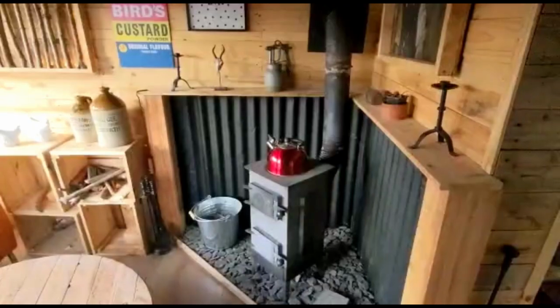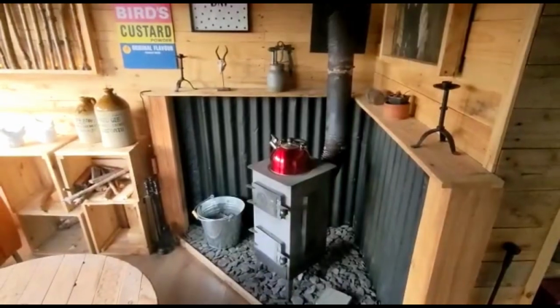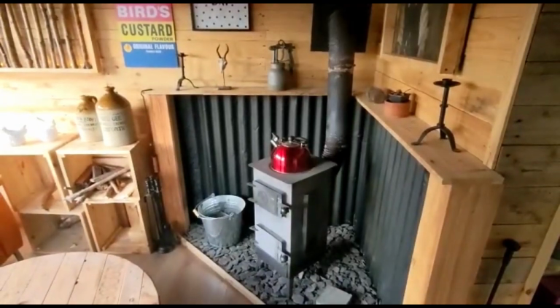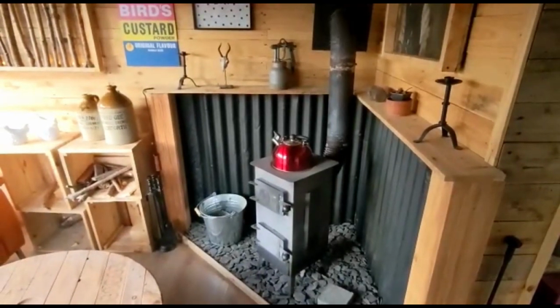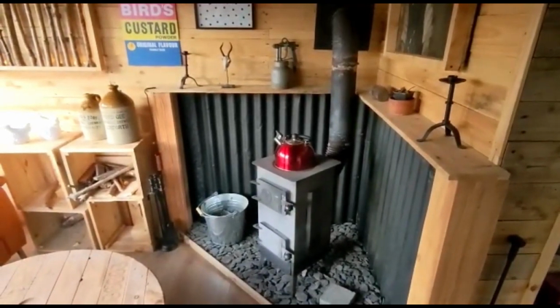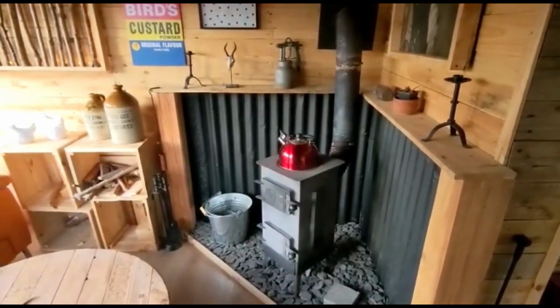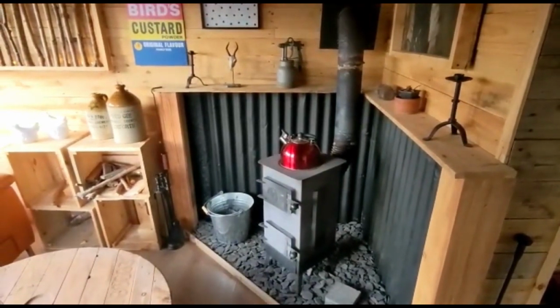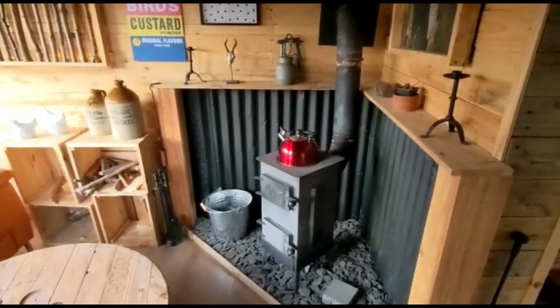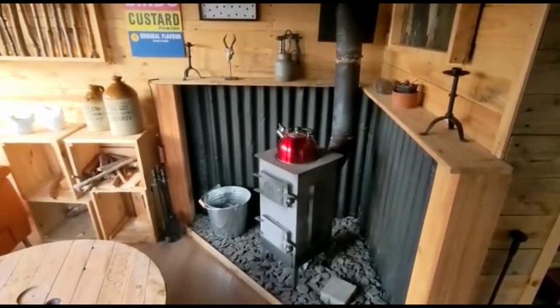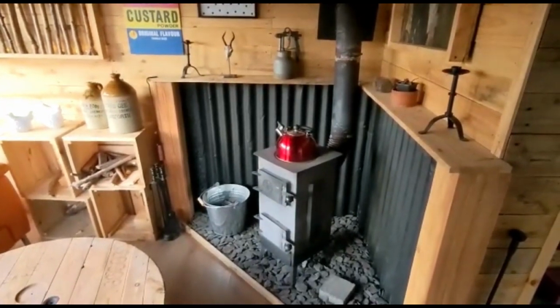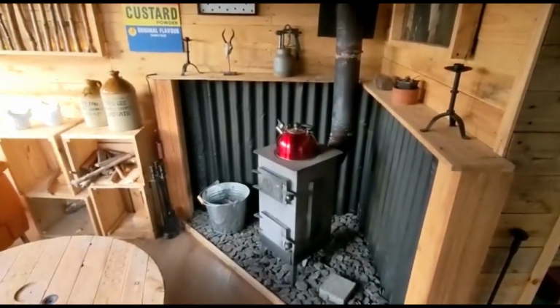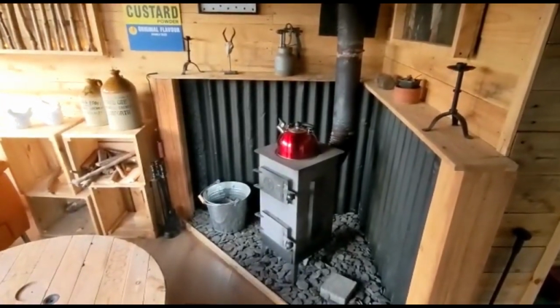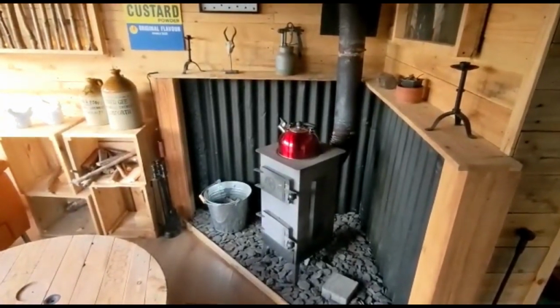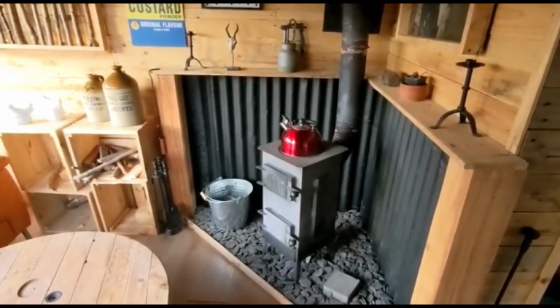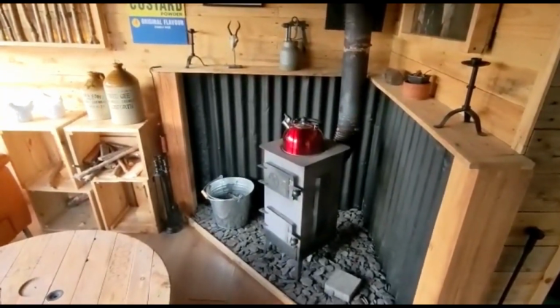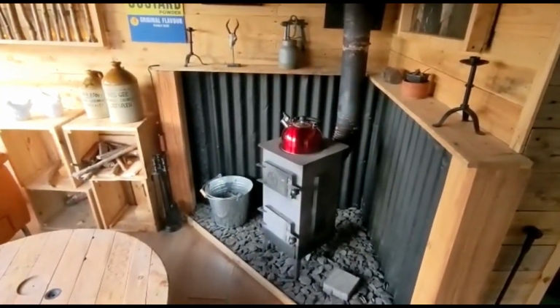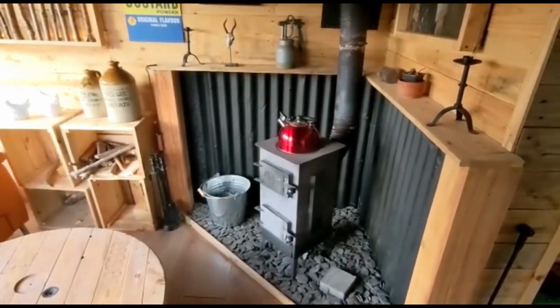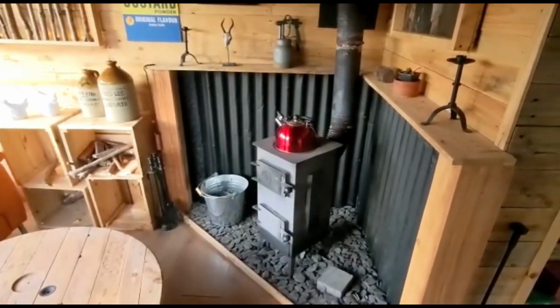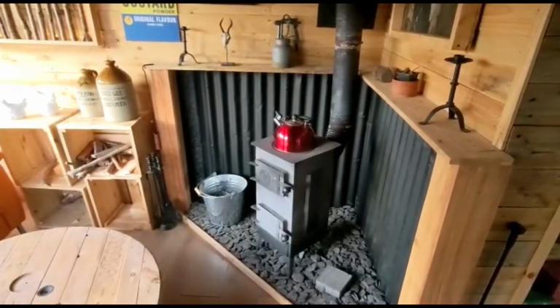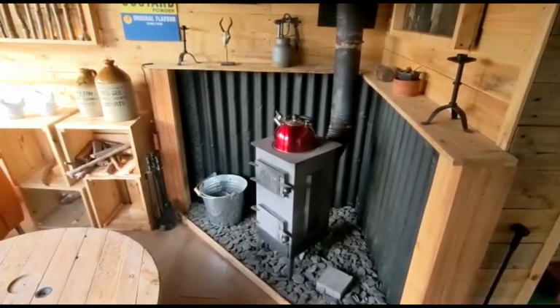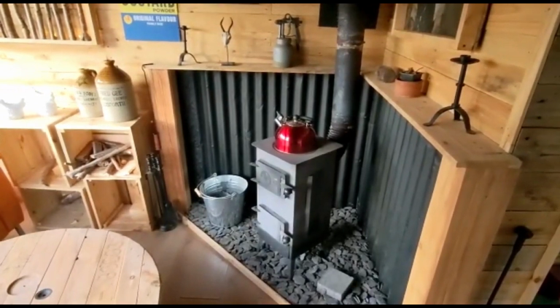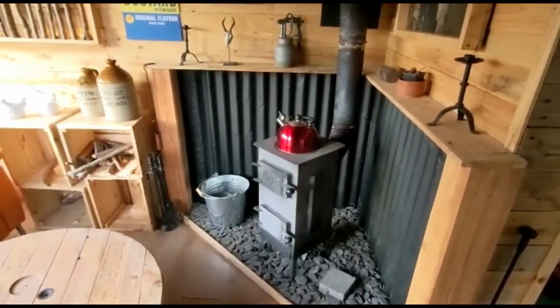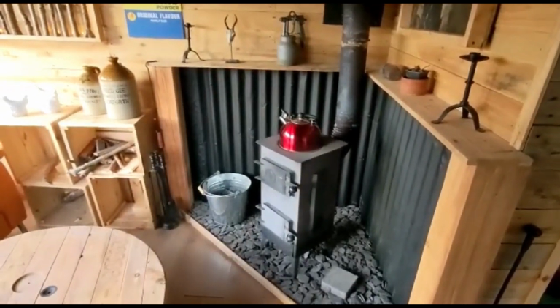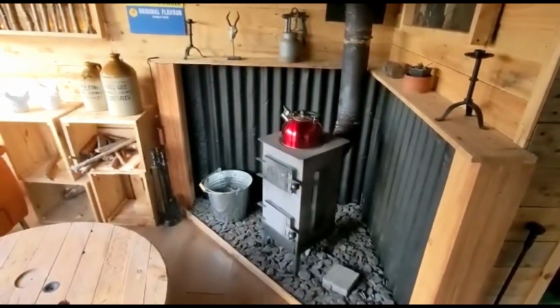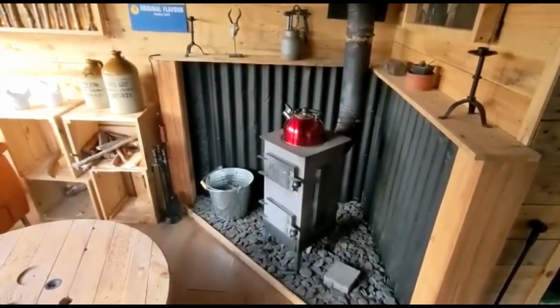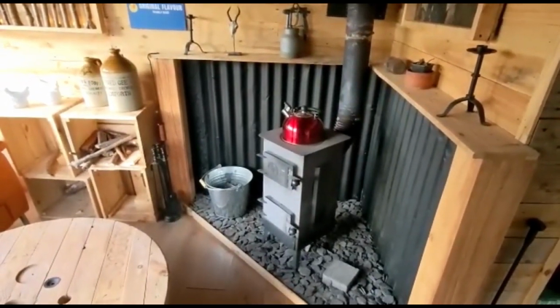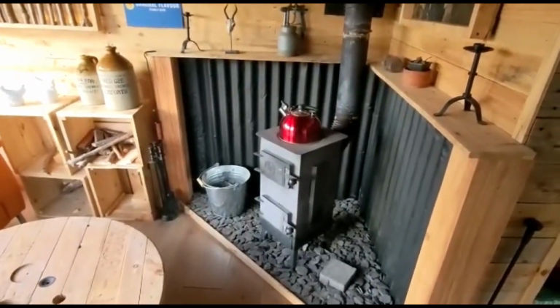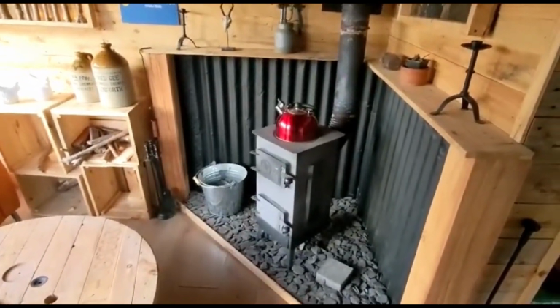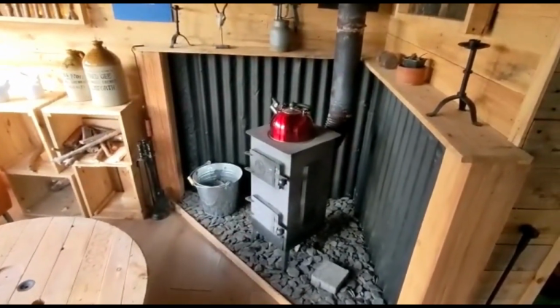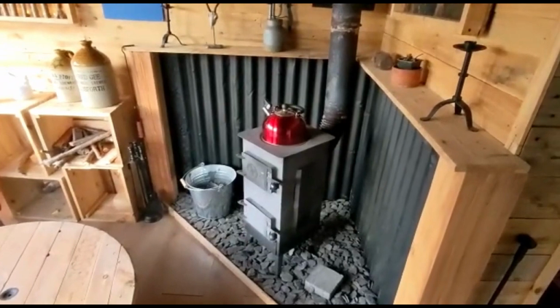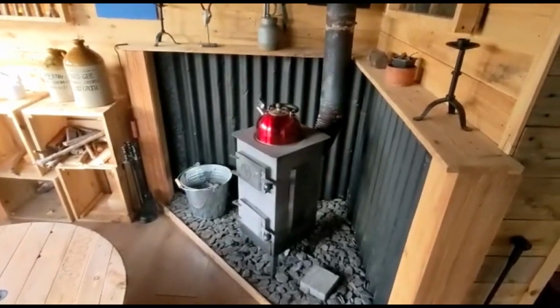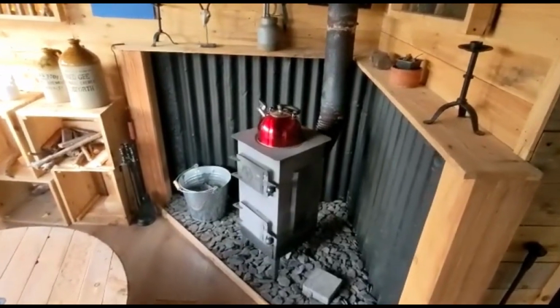I thought the first video that we'd focus on would be on the log burner. I seem to get a lot of questions, a lot of questions in groups on Facebook. You see a lot of information on YouTube with regards to putting log burners into sheds, the best way of being able to do it and from a safety point of view as well.